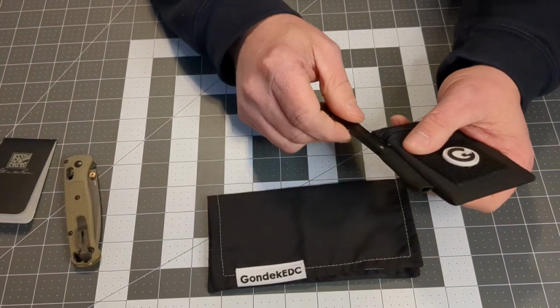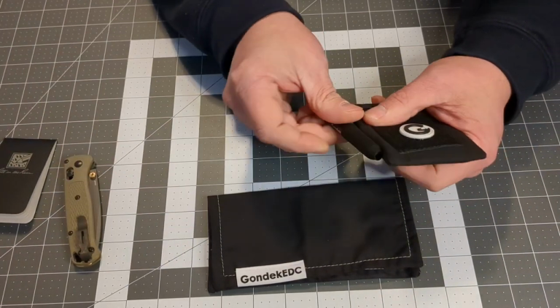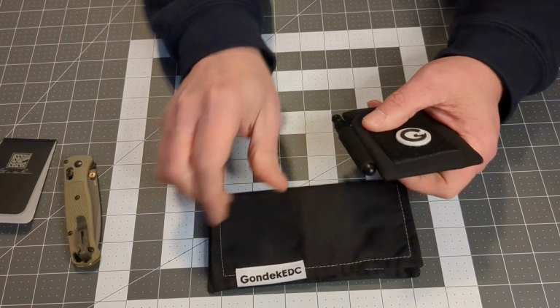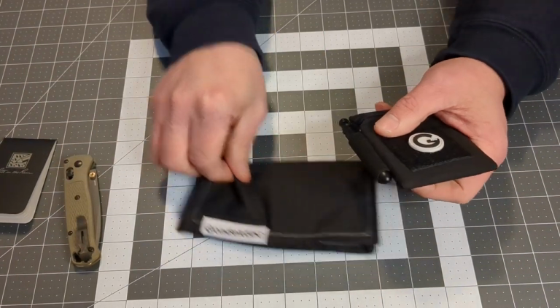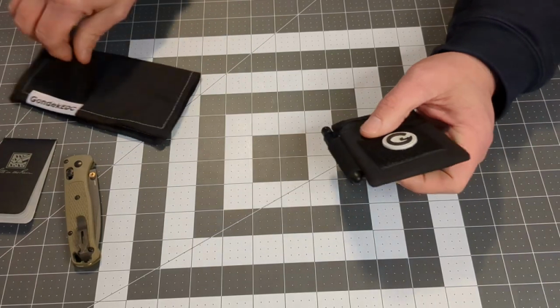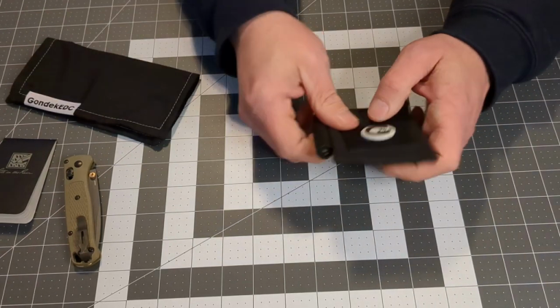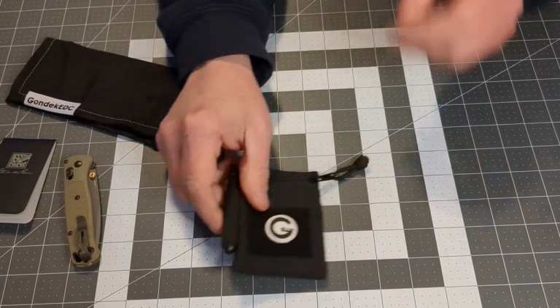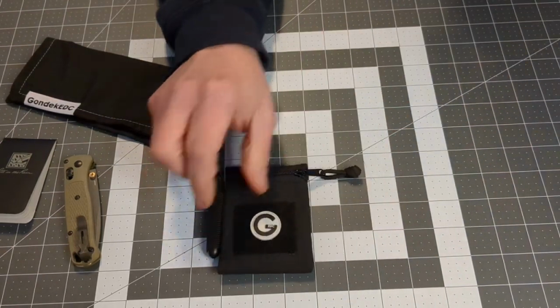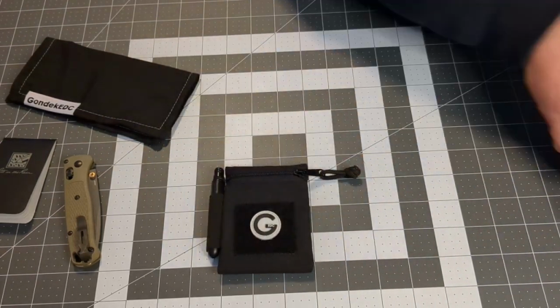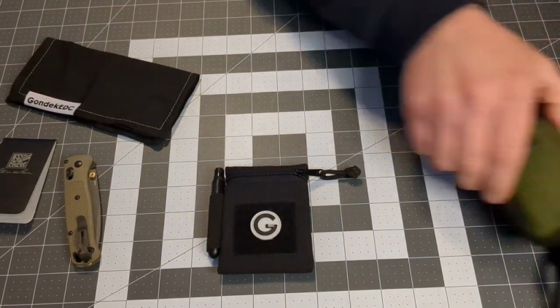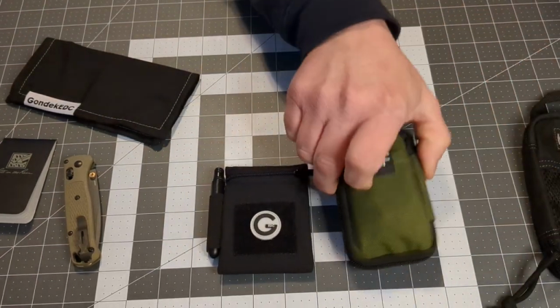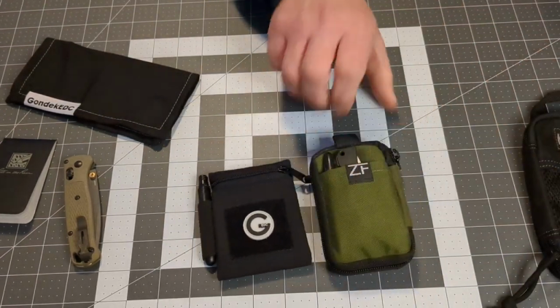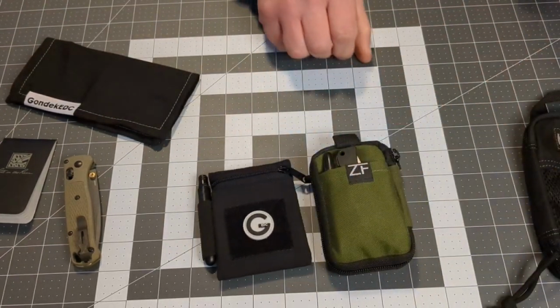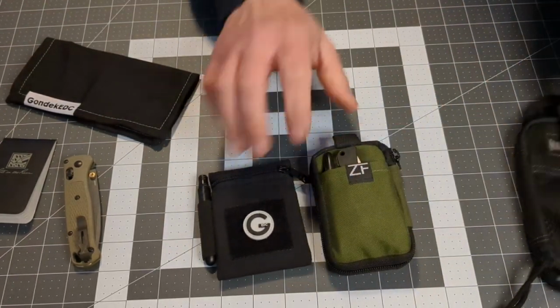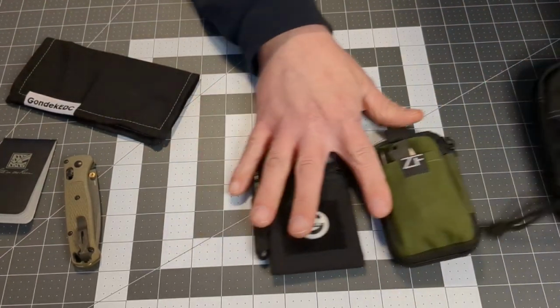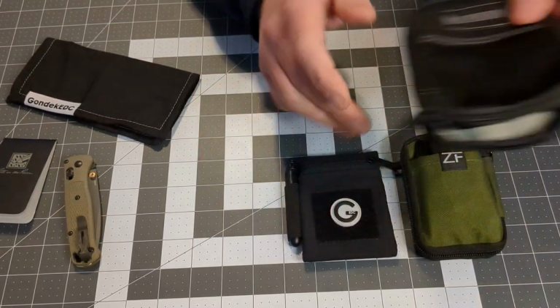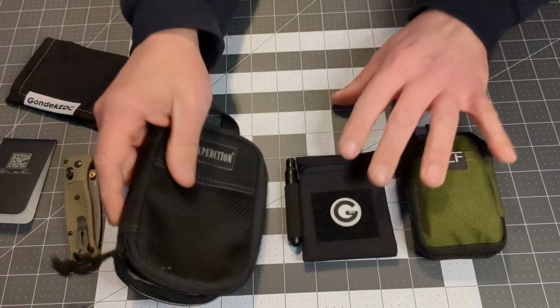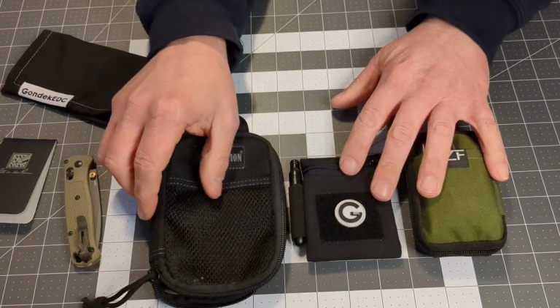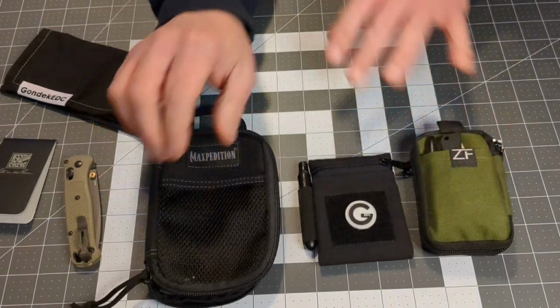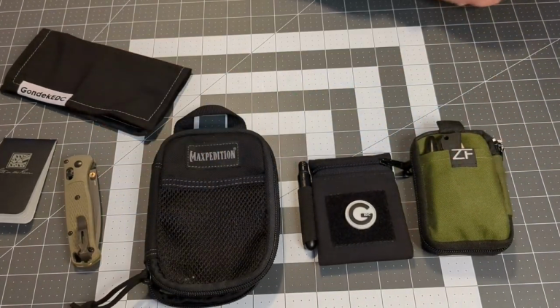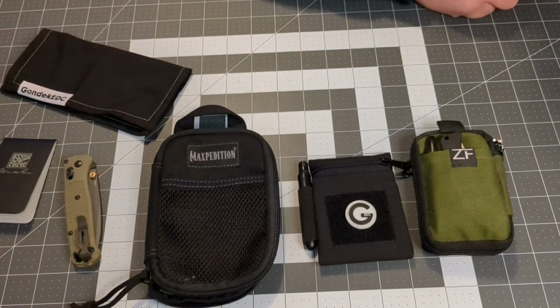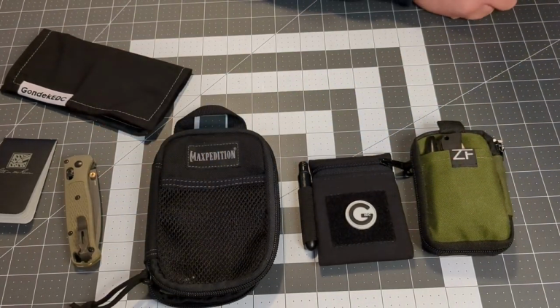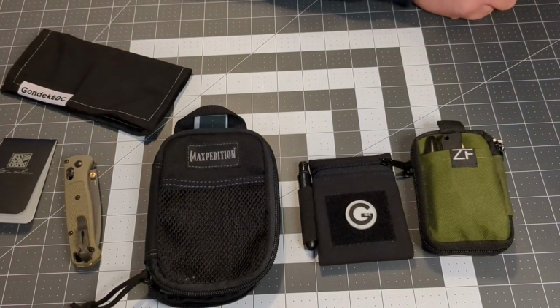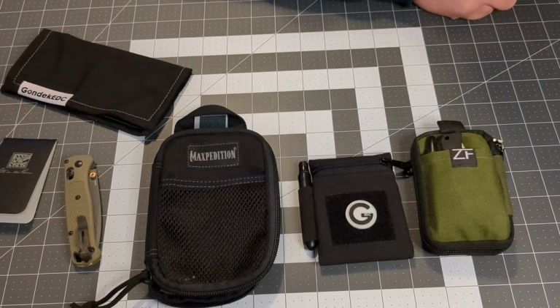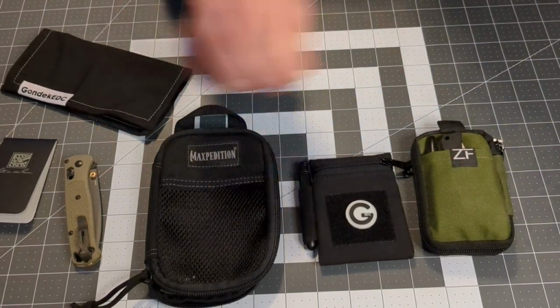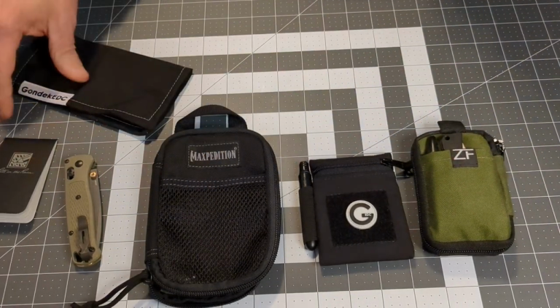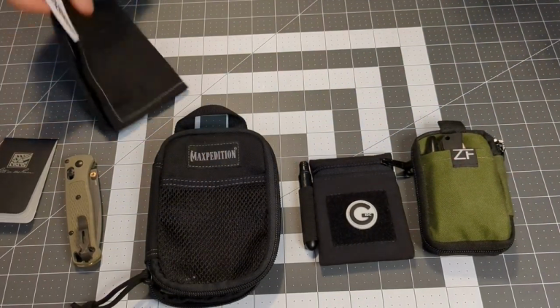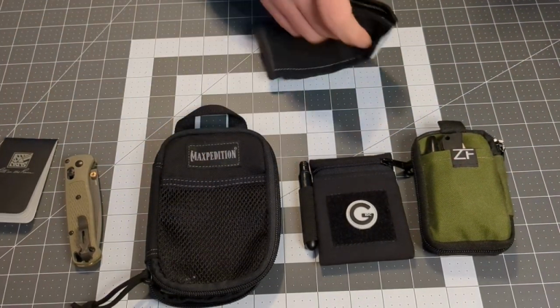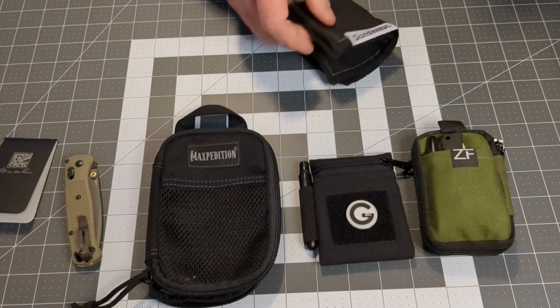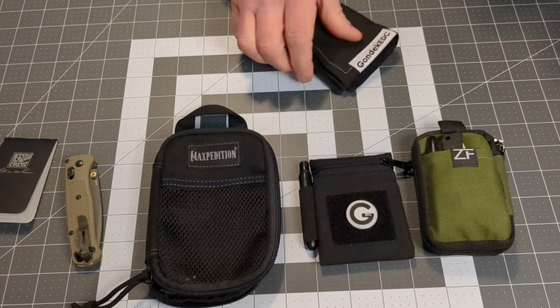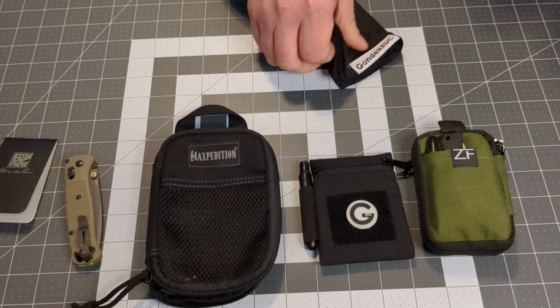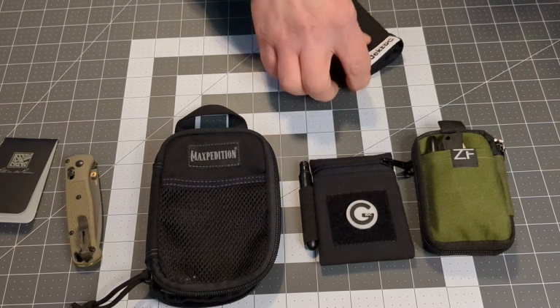Just to give you an idea of the size, this is a Zero Fuke Cup and a Max Expedition Mini. Gundak EDC is an American-owned, family-run business.